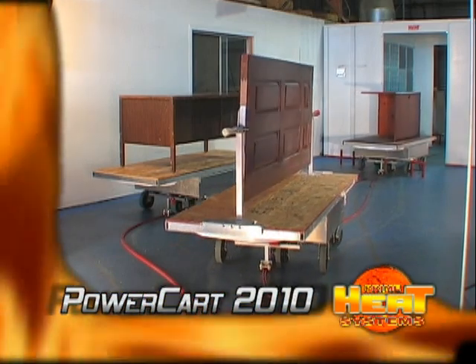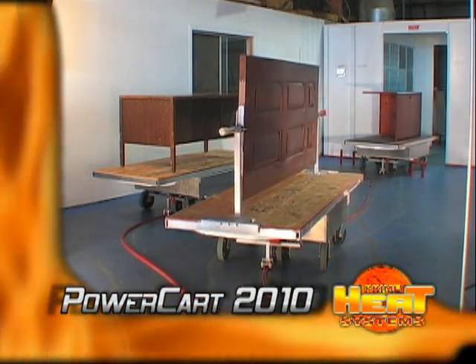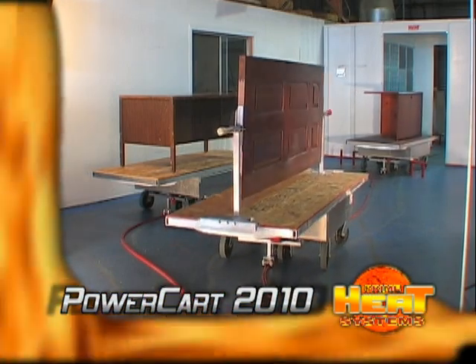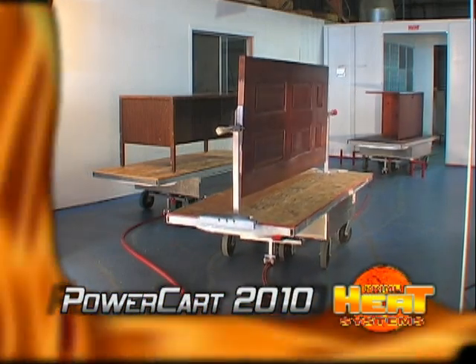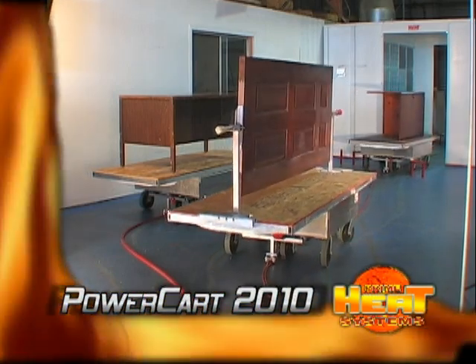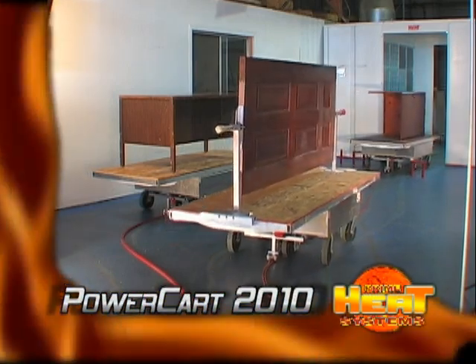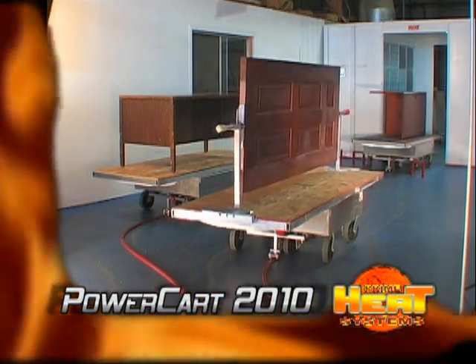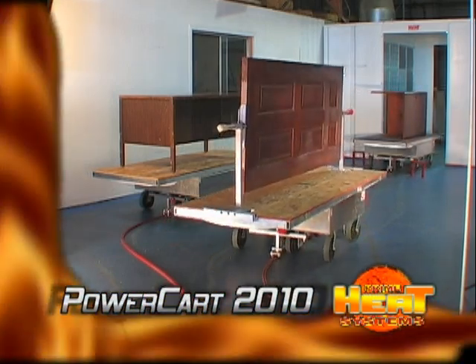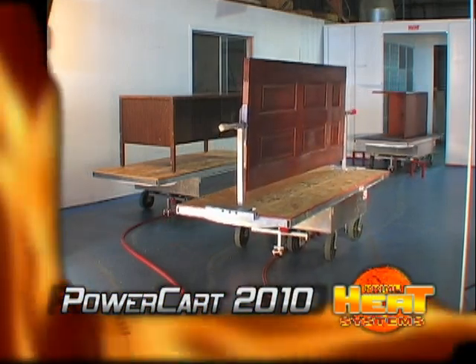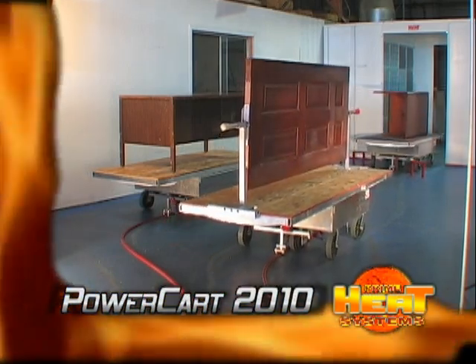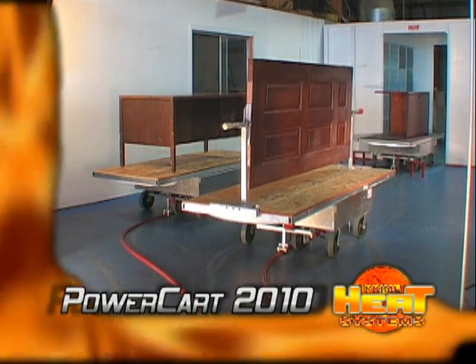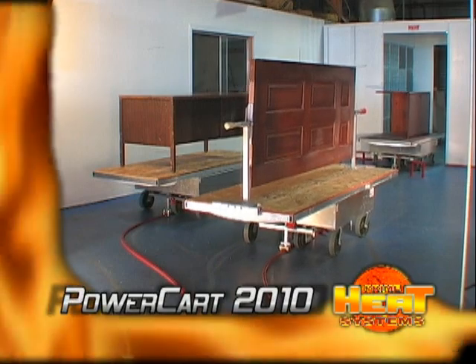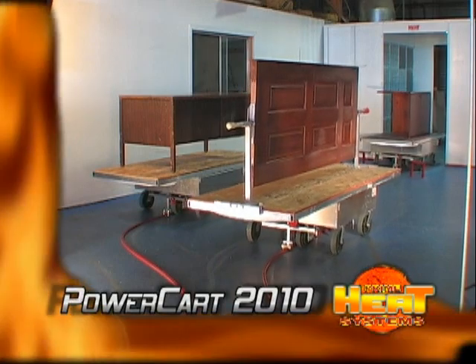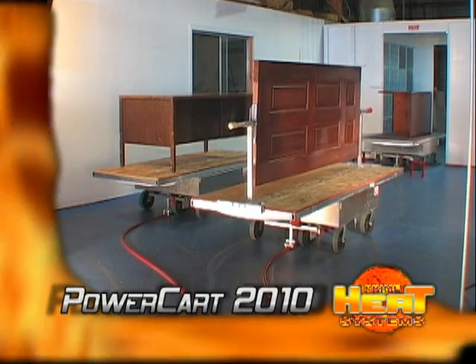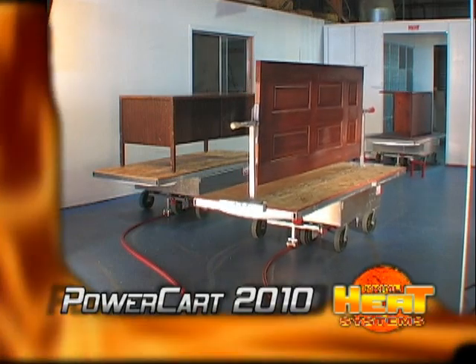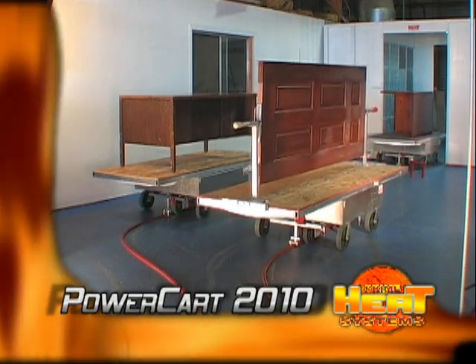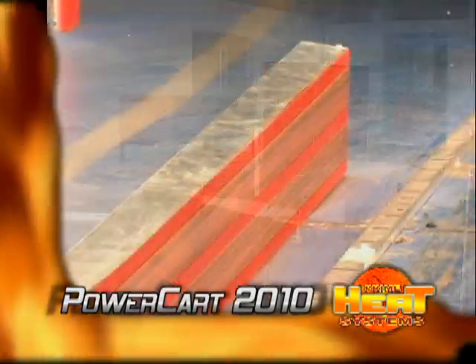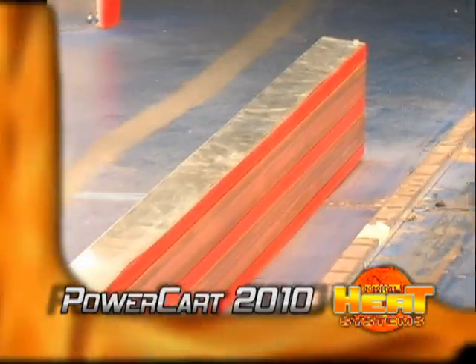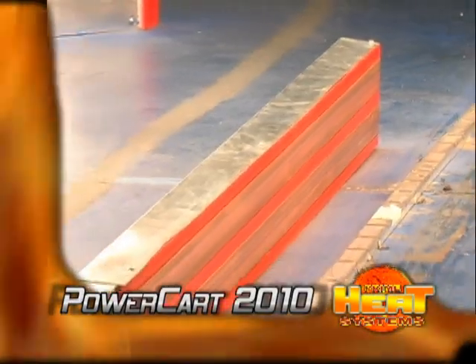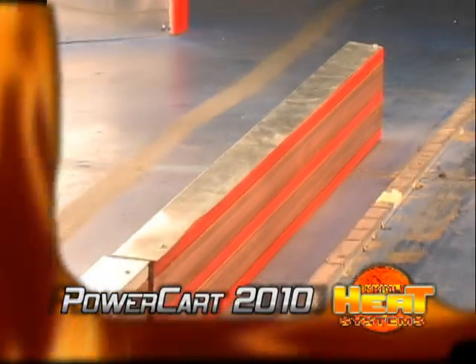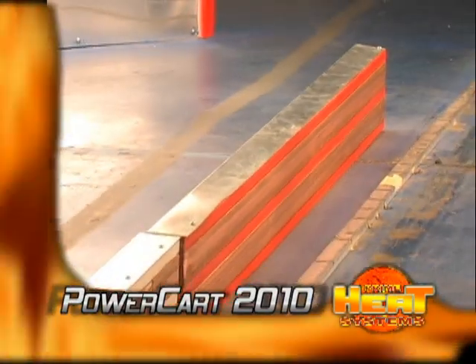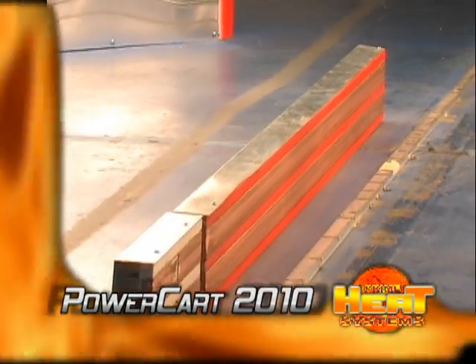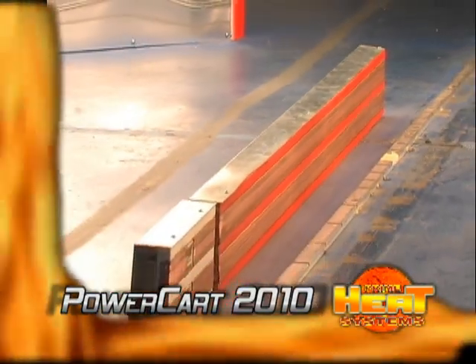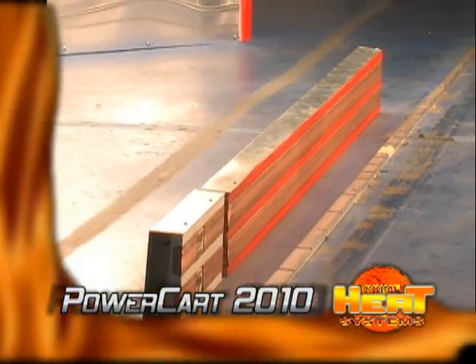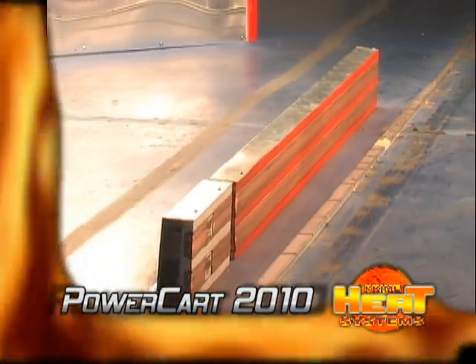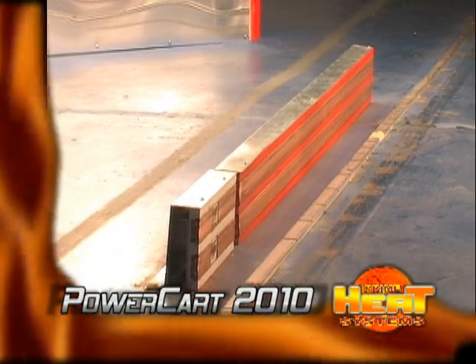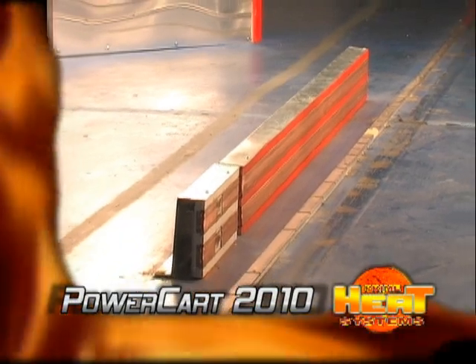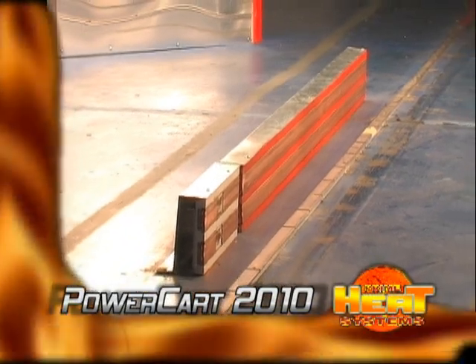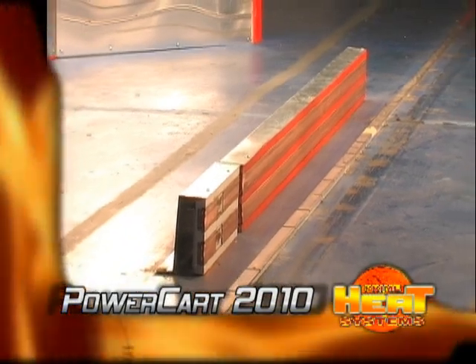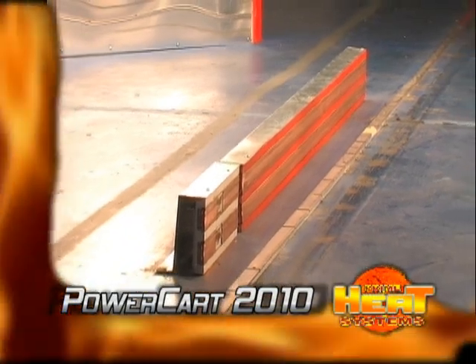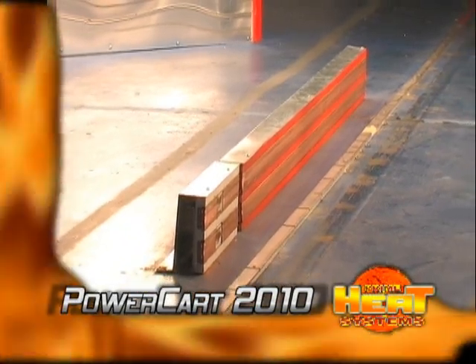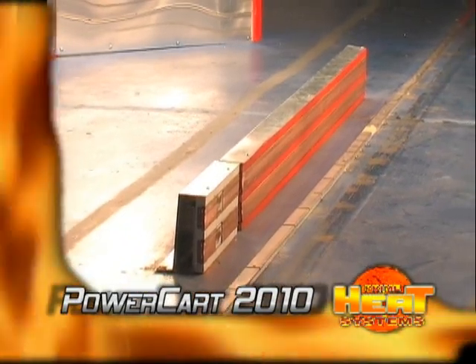Each power cart uses a 12-volt no-maintenance gel battery that has a five-year warranty. Inside PrimeHeat's halogen tunnels are in-line charge rails that keep the battery fully charged.